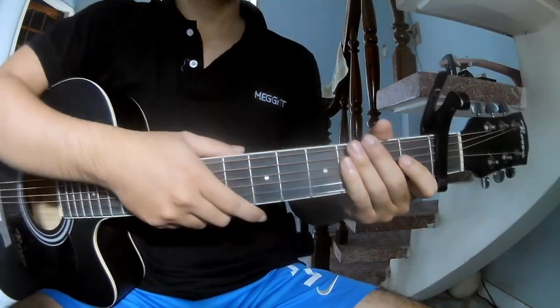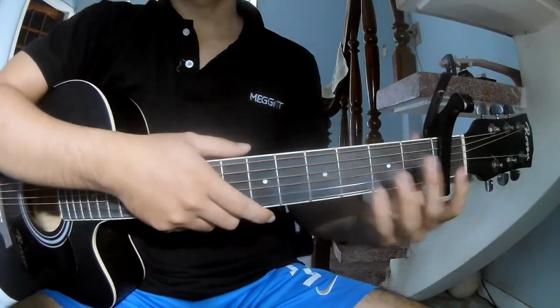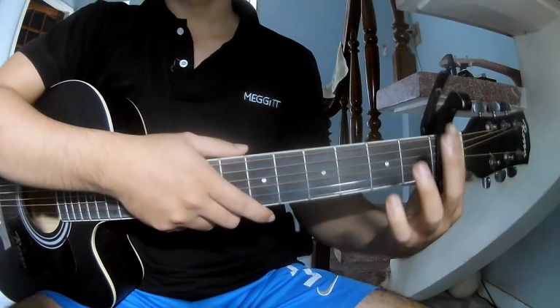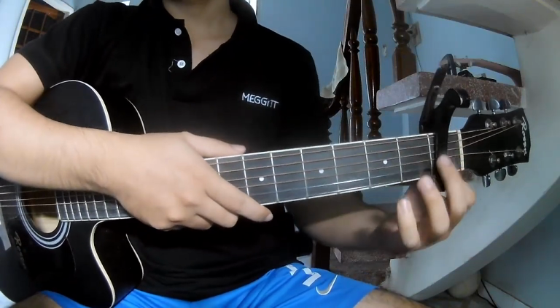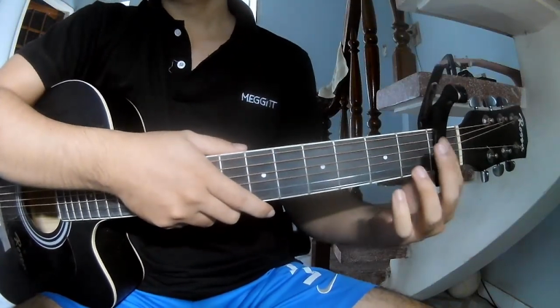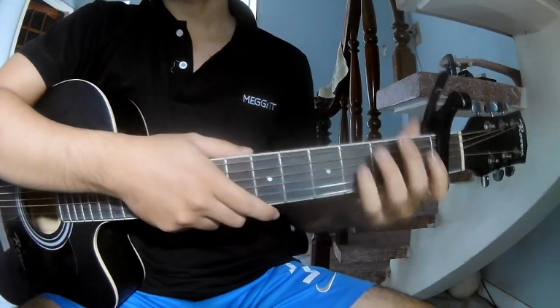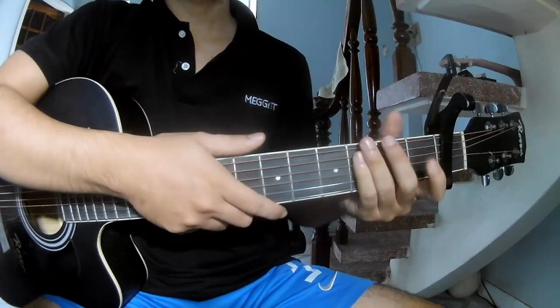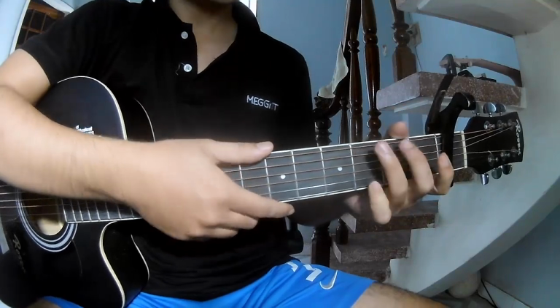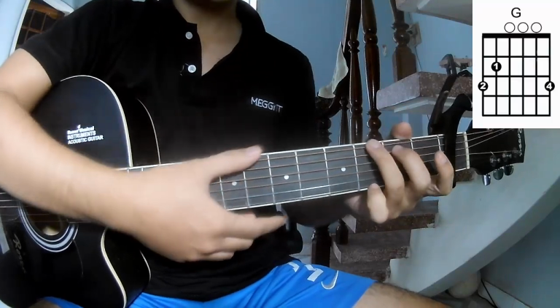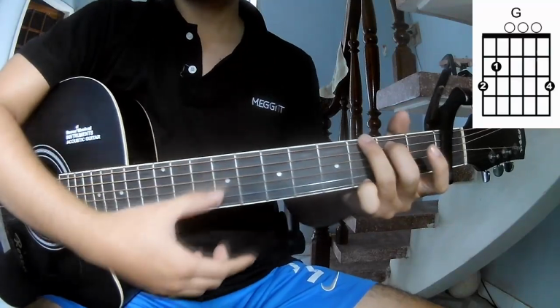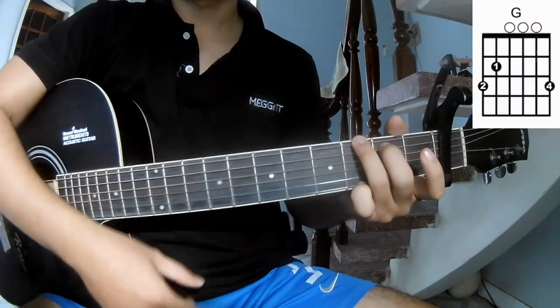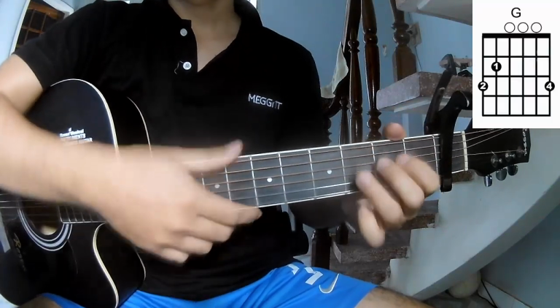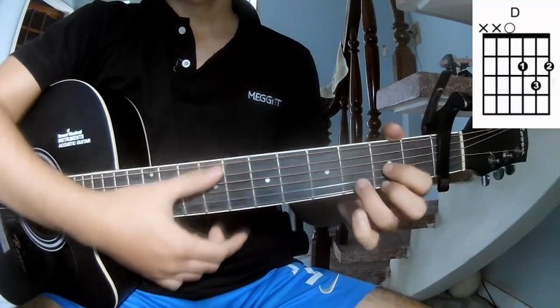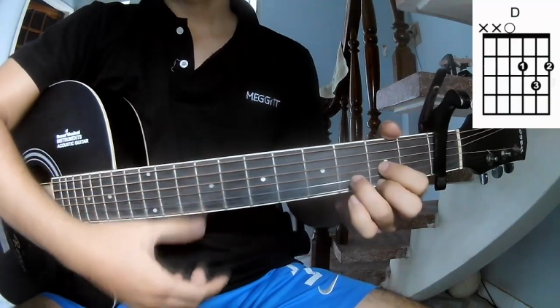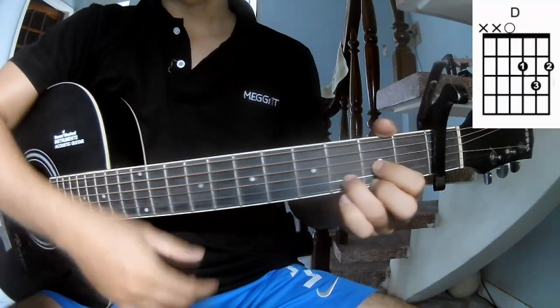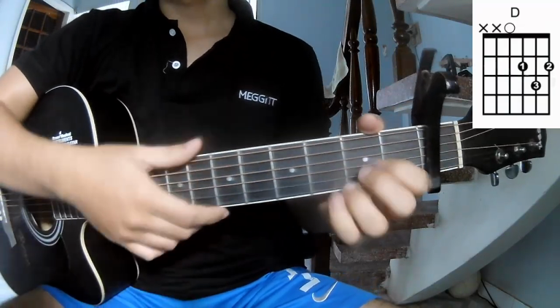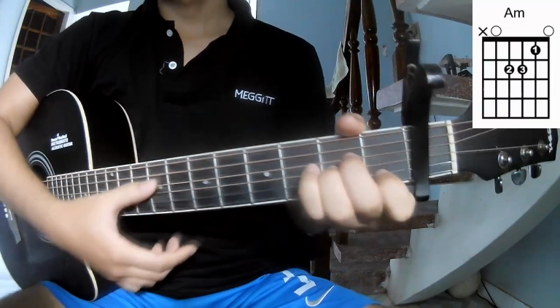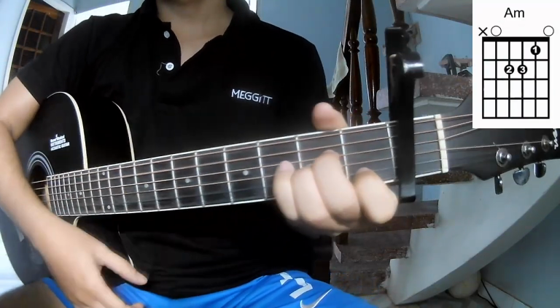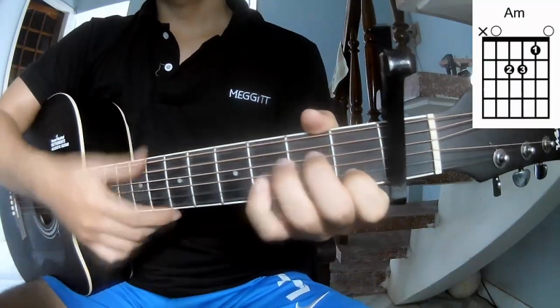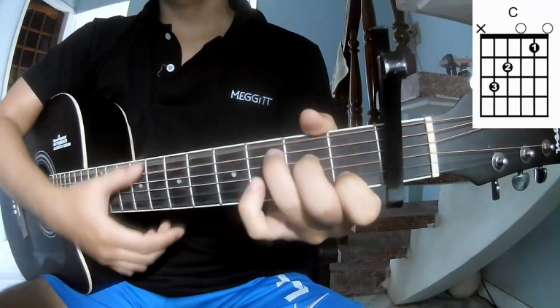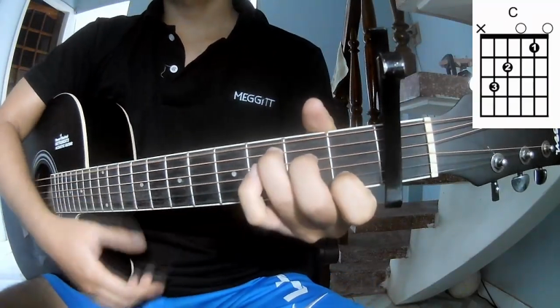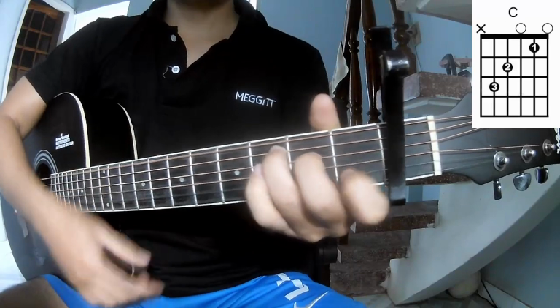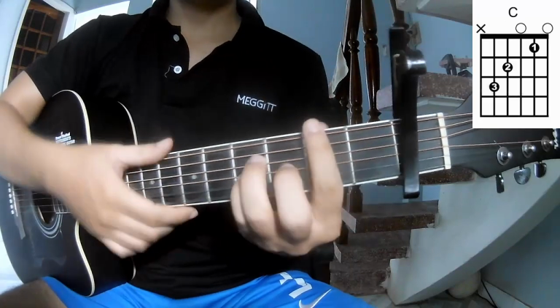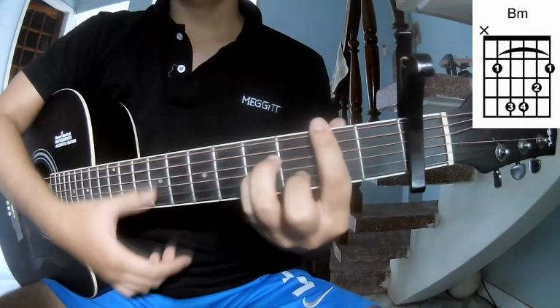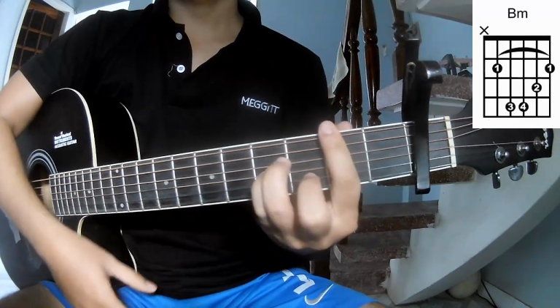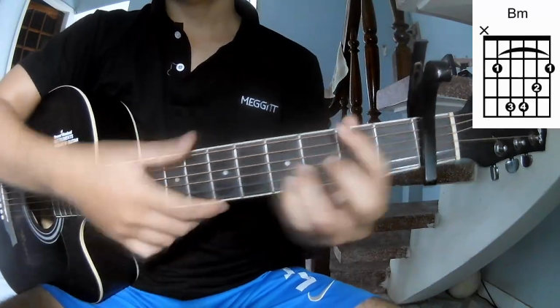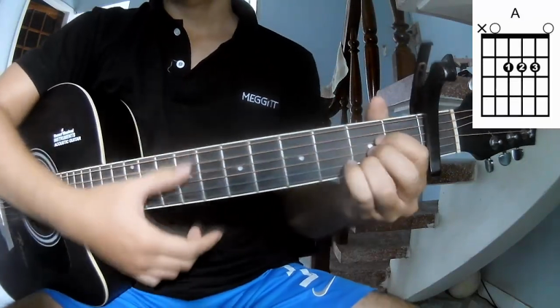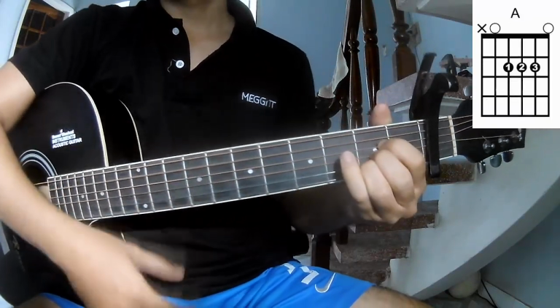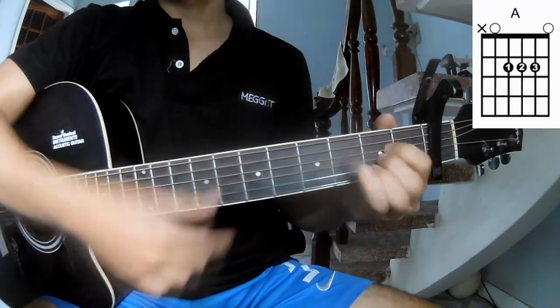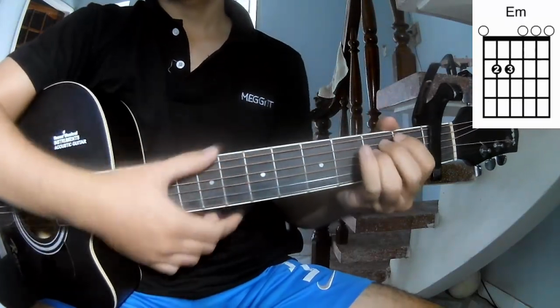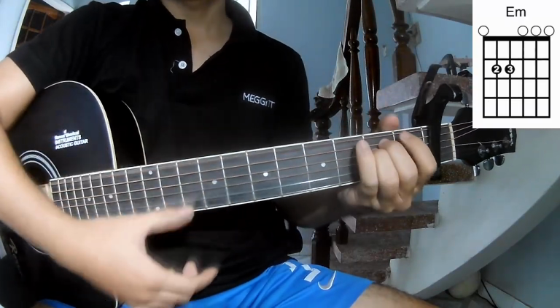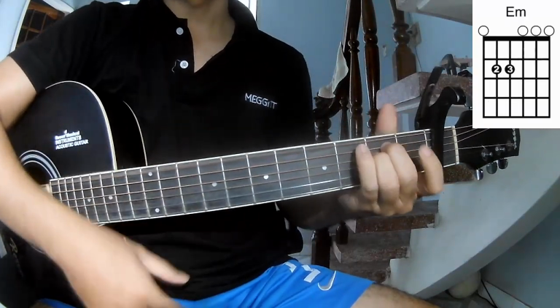First, you should go to the first frame. For this song you should call the chords: A, G, D, A, Em, C, B, Em, A, N, E, Em.